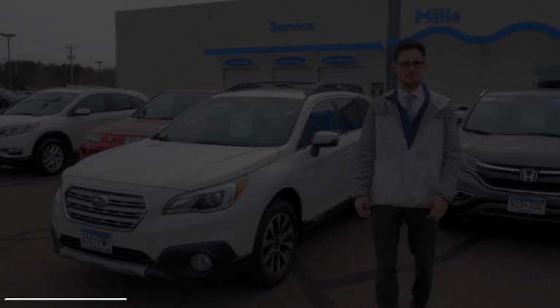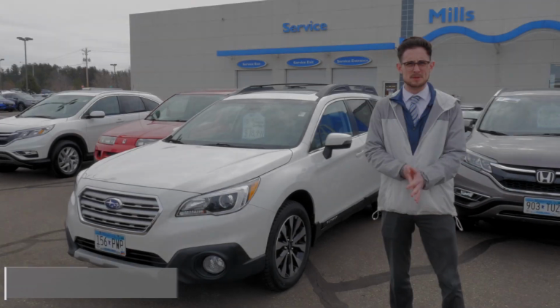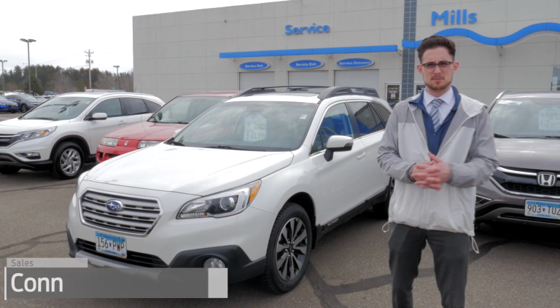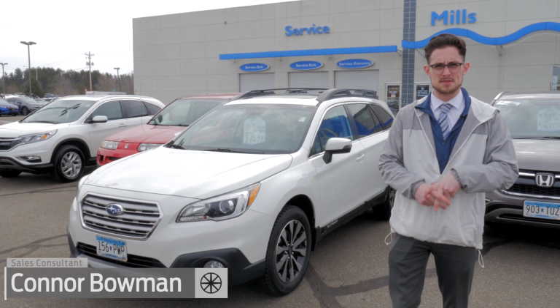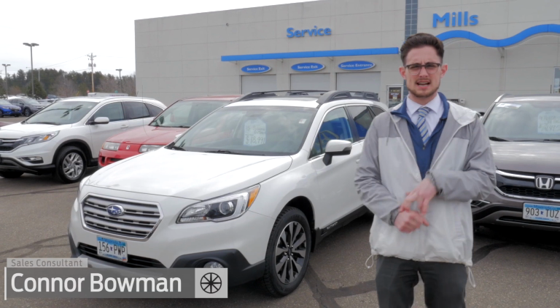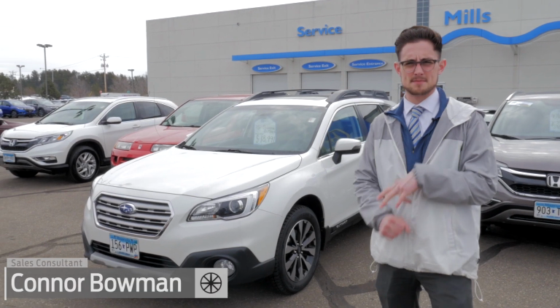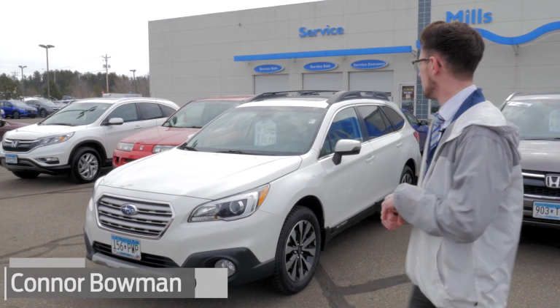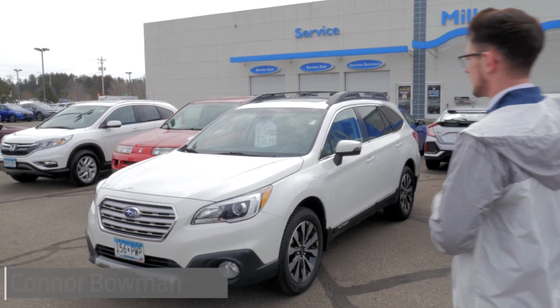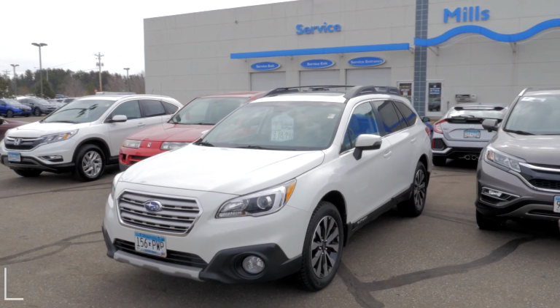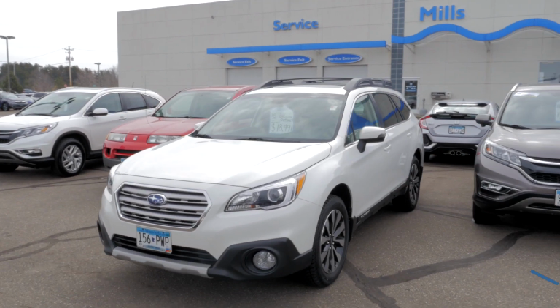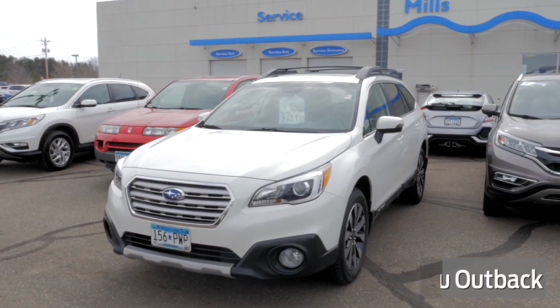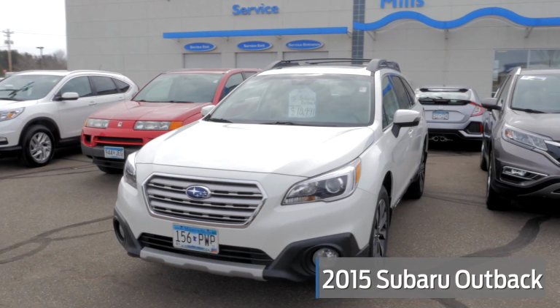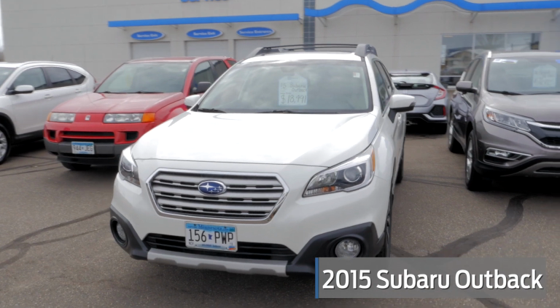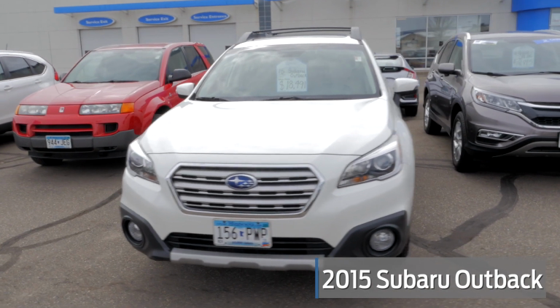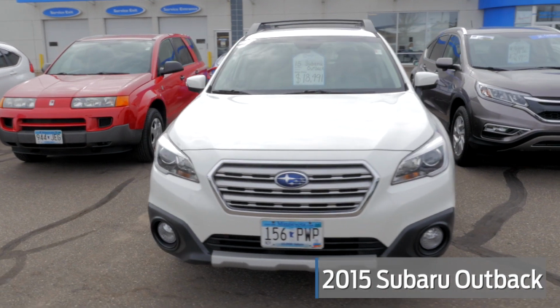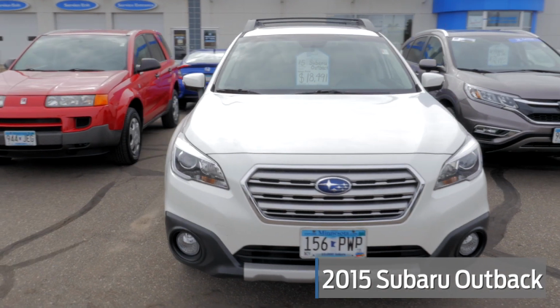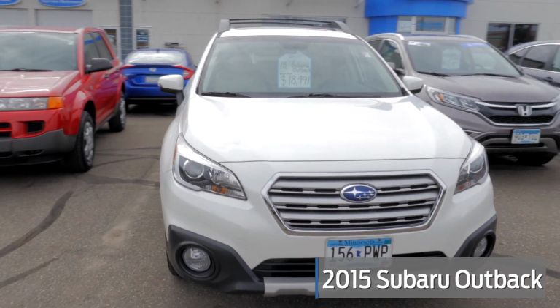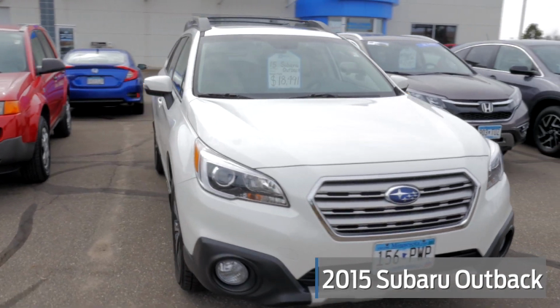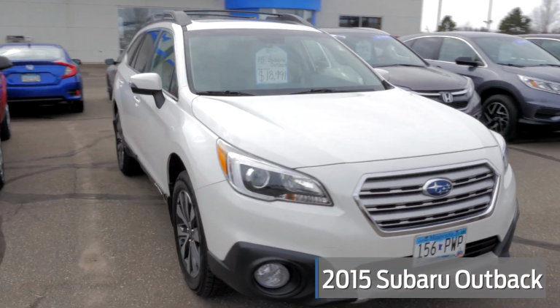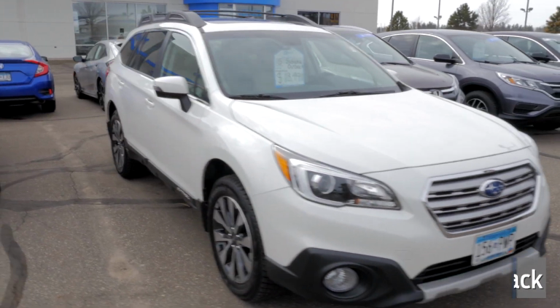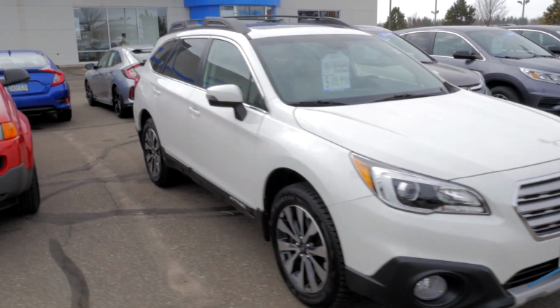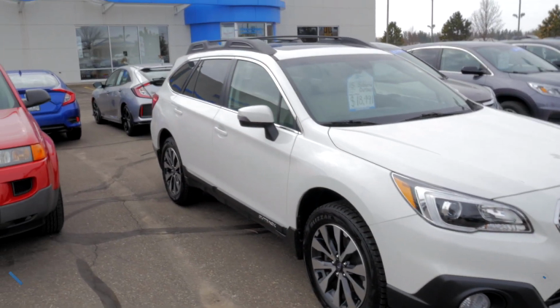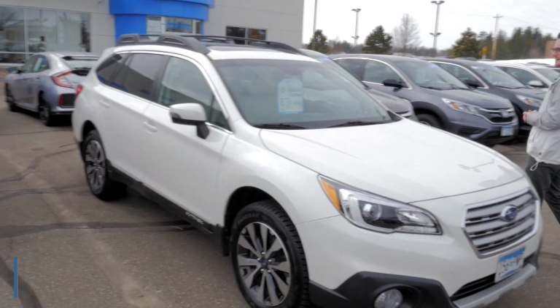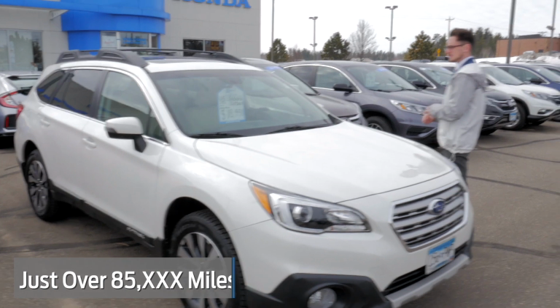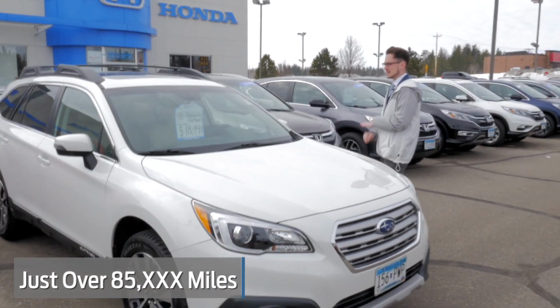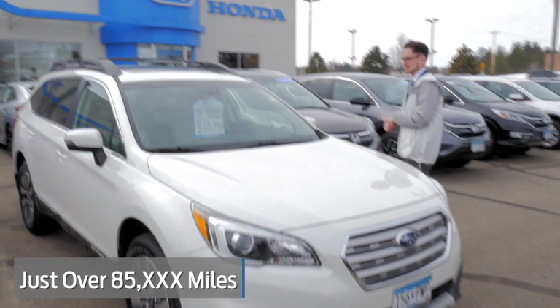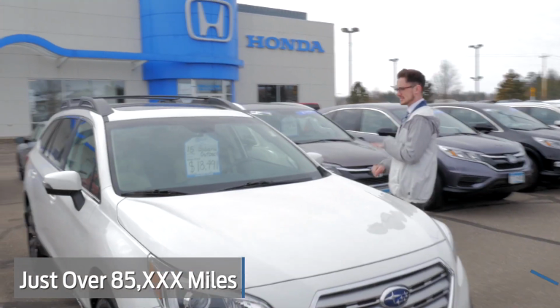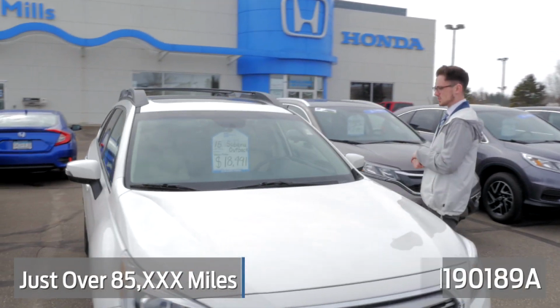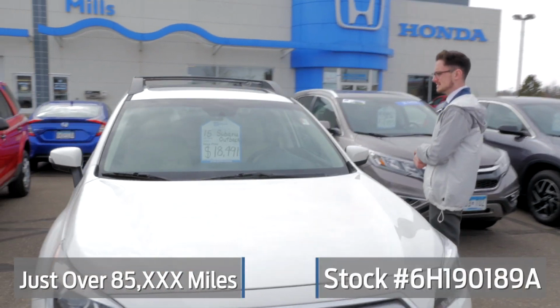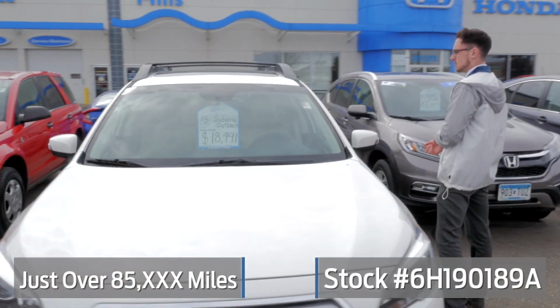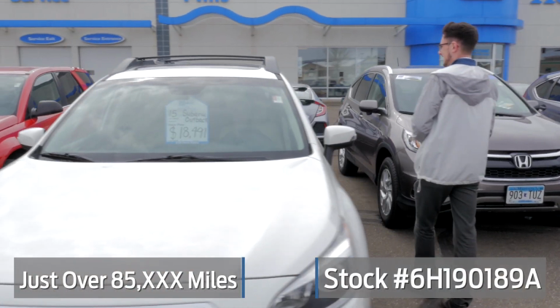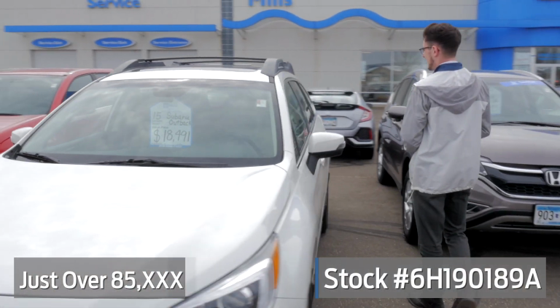Hi, my name is Connor Bowman. I'm with the Mills Honda team. We're going to be talking about this pre-owned 2015 Subaru Outback that we just took in on trade. It's got just over 85,000 miles on it. Stock number 6H190189A.